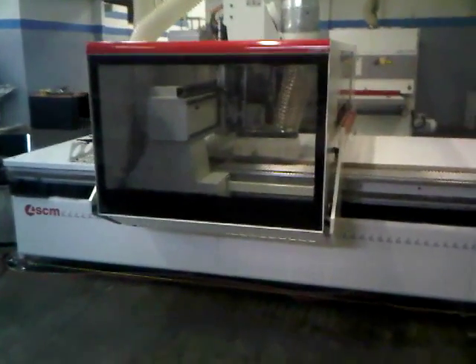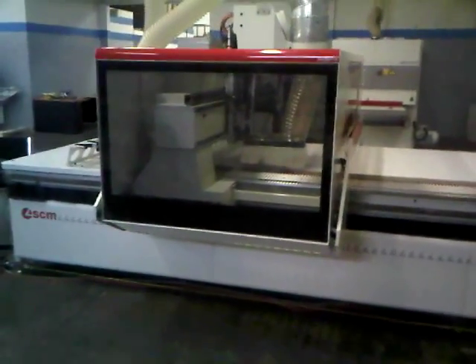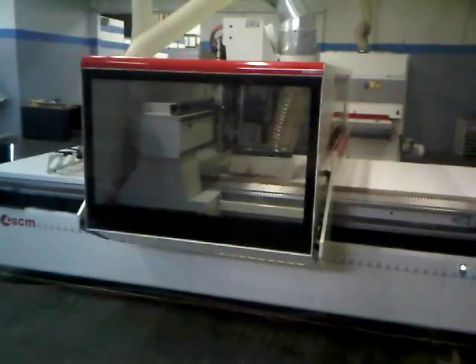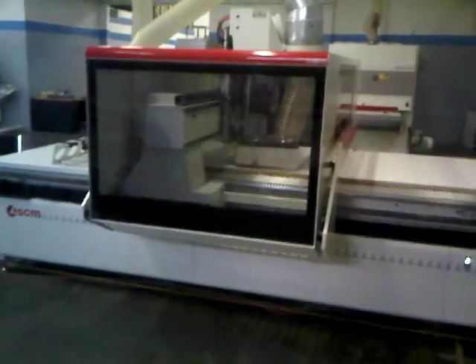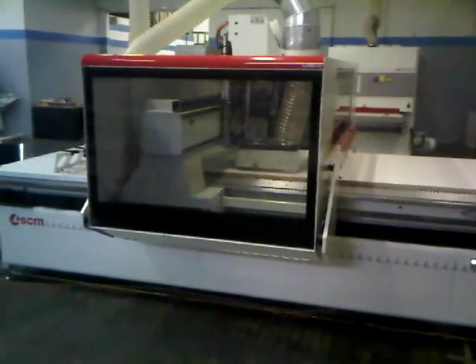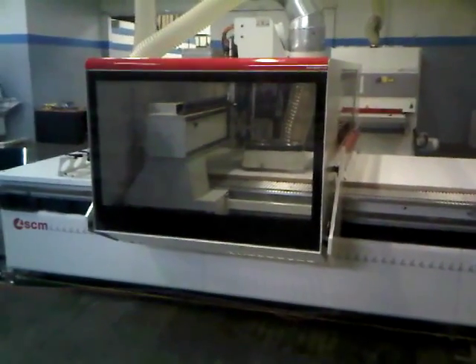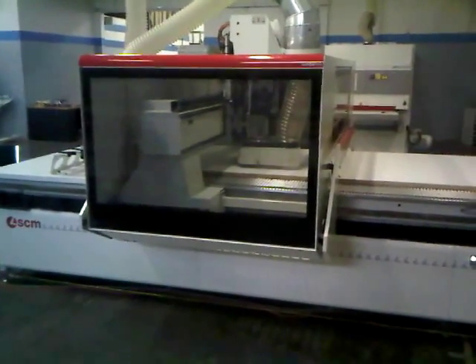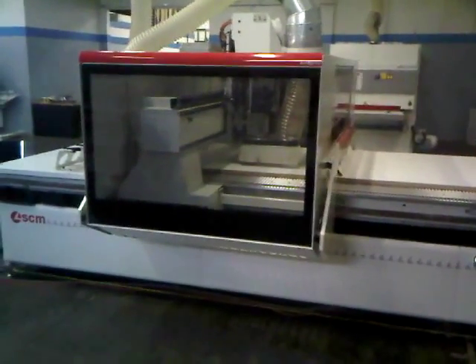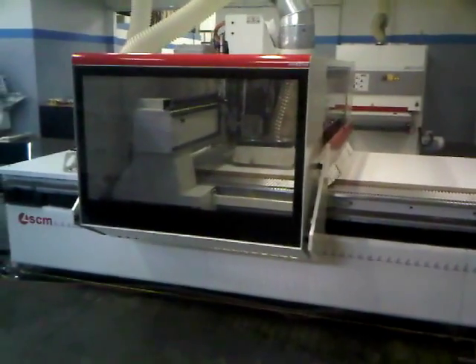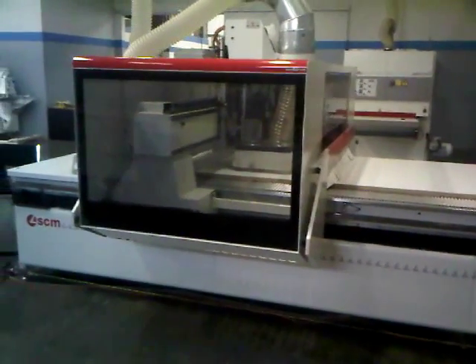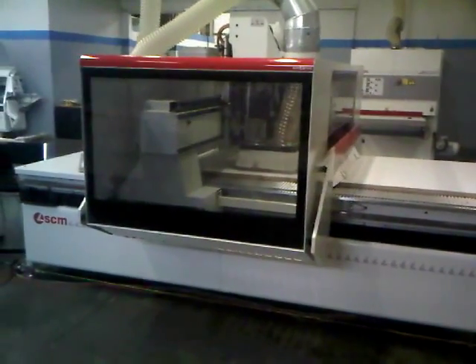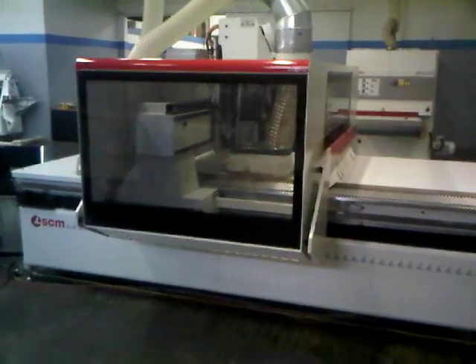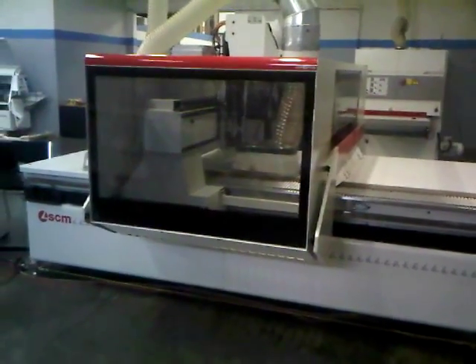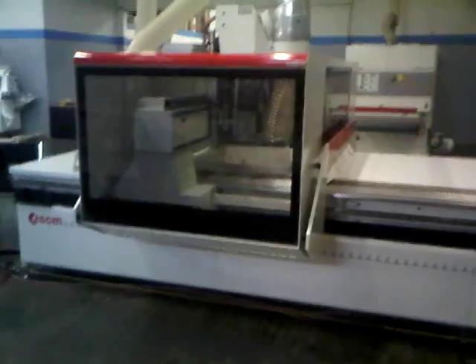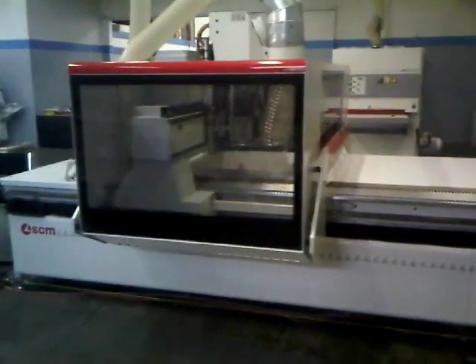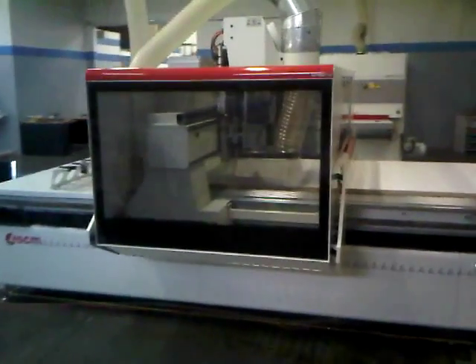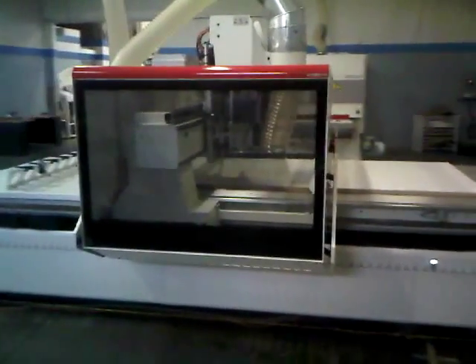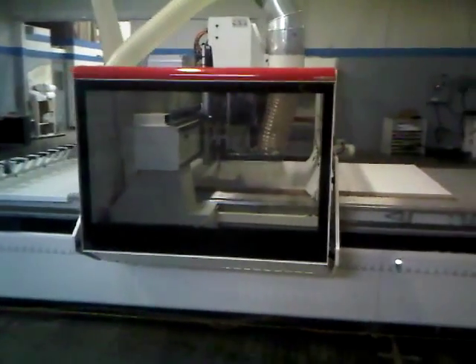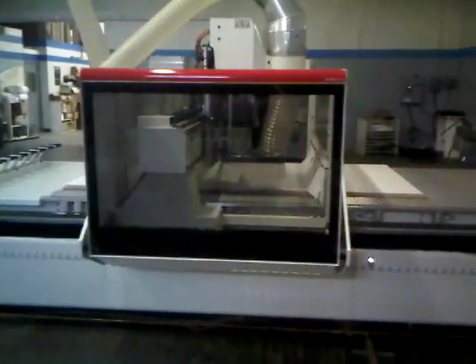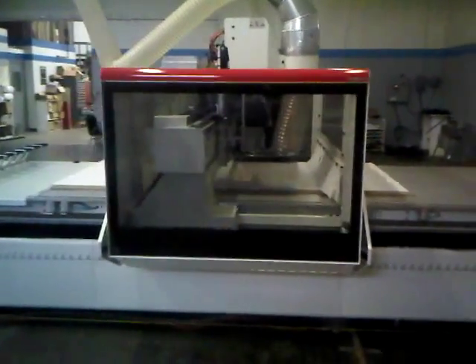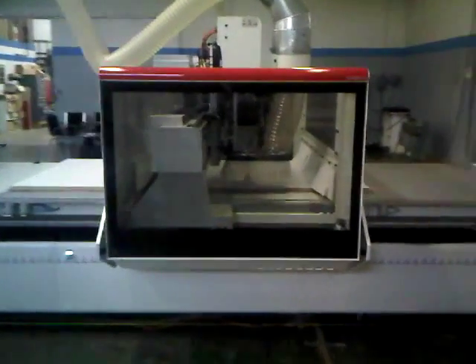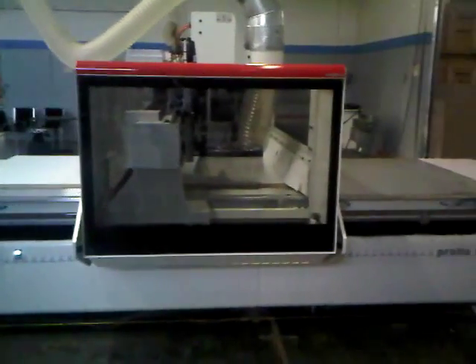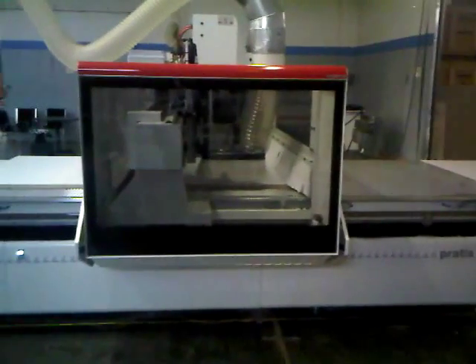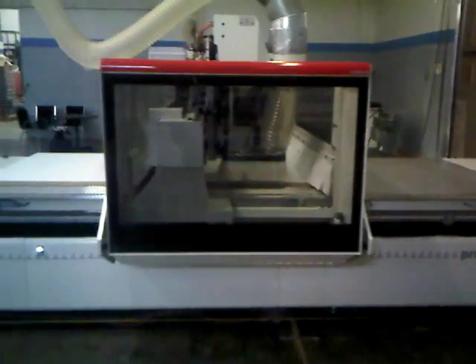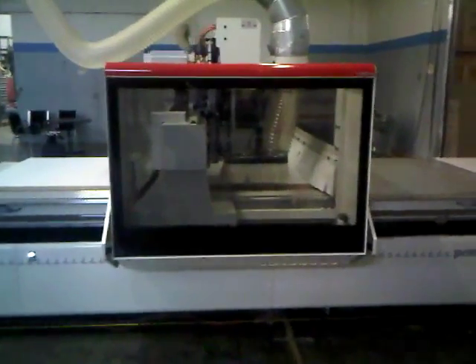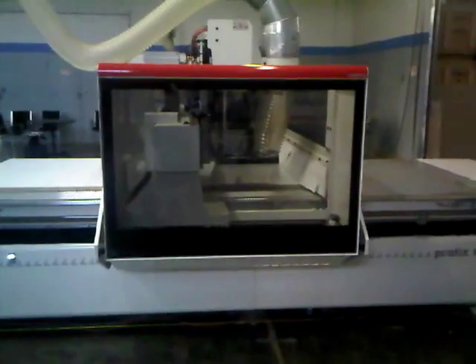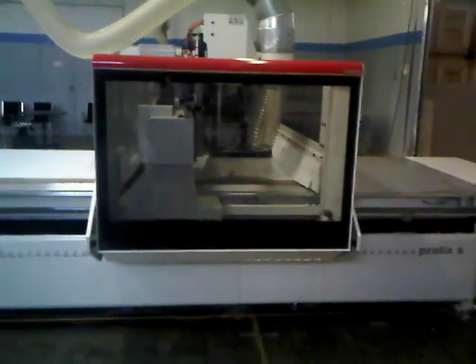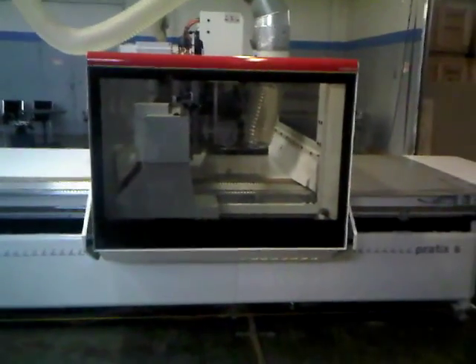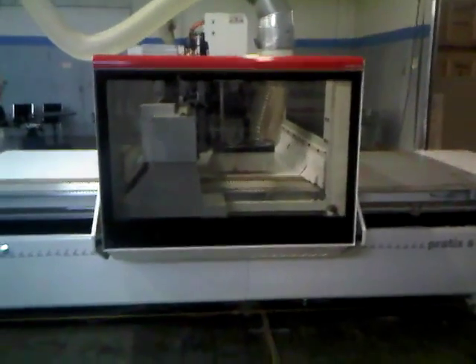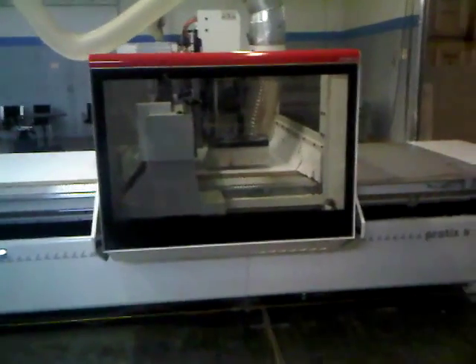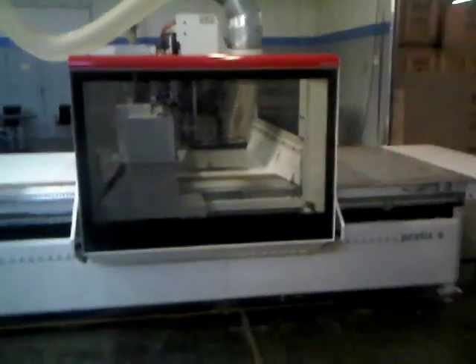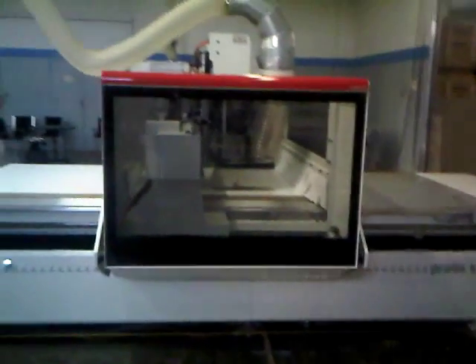The Practix S has seven vertical spindles and a nine horsepower router. You also have the ability to get horizontal drills and a grooving saw as an option.